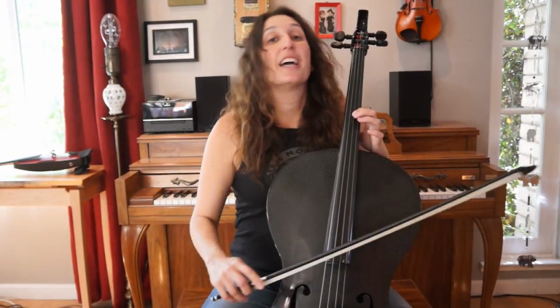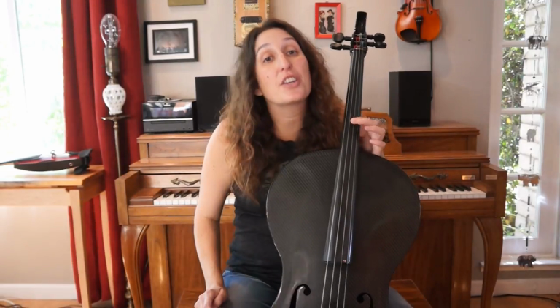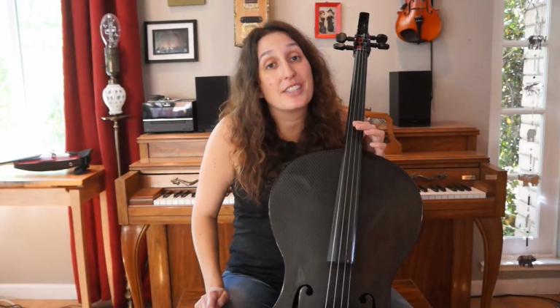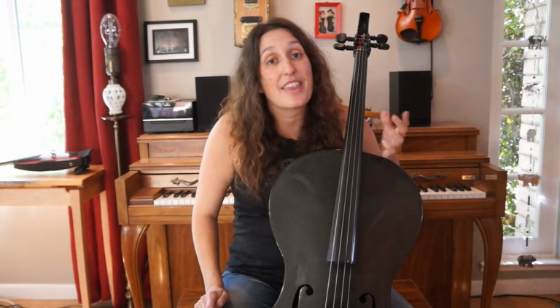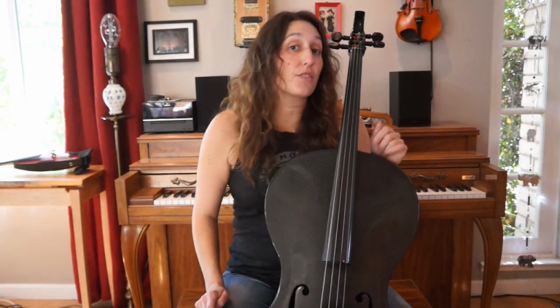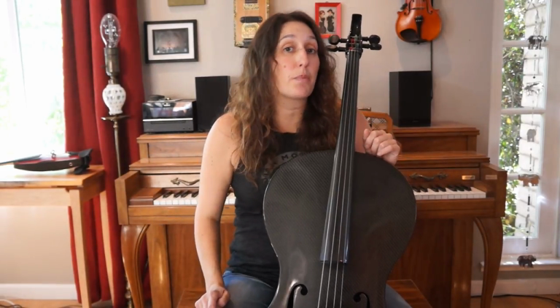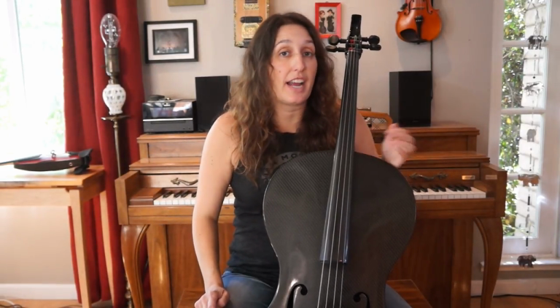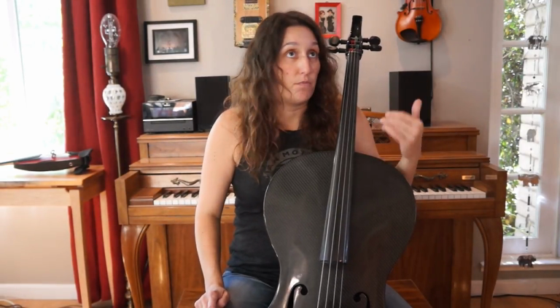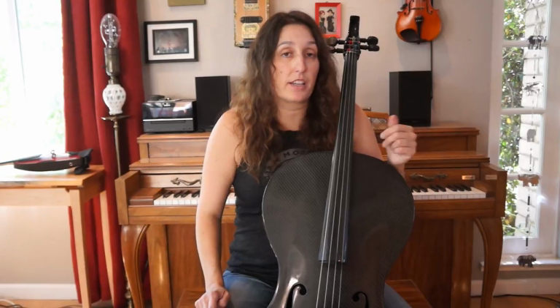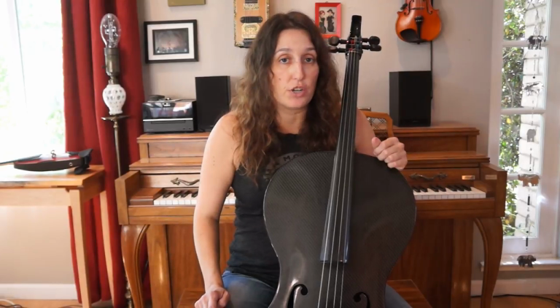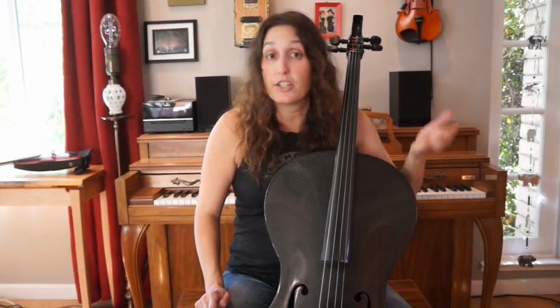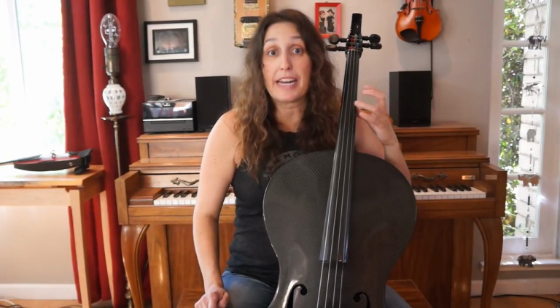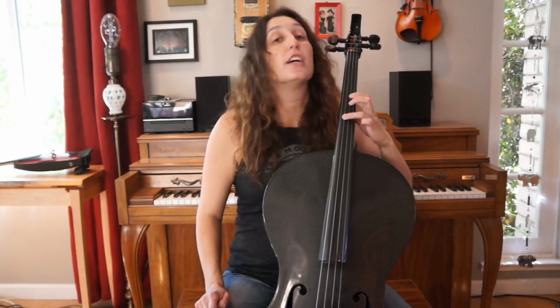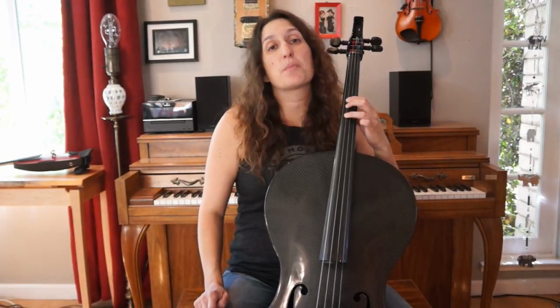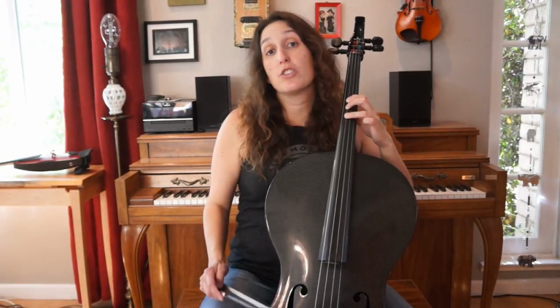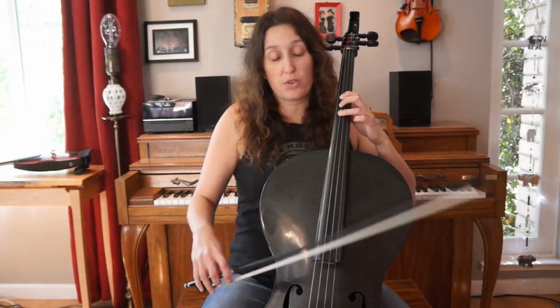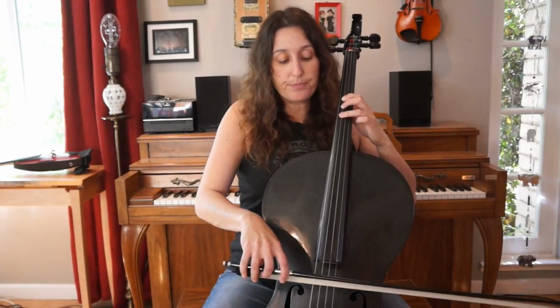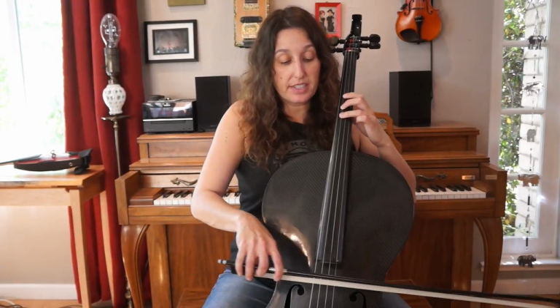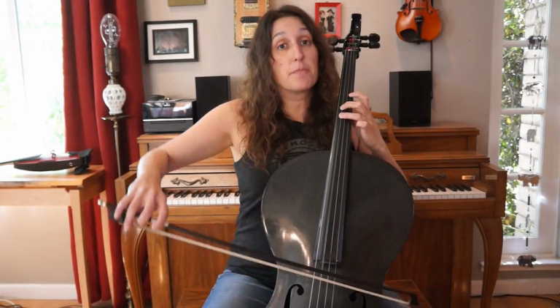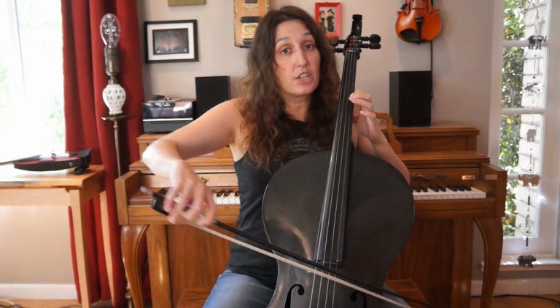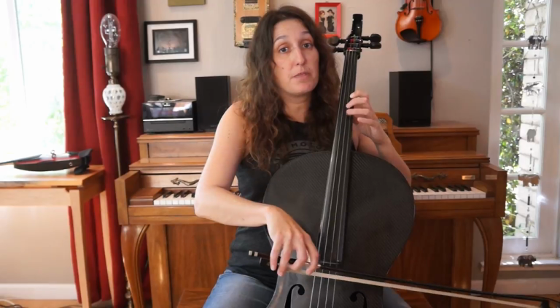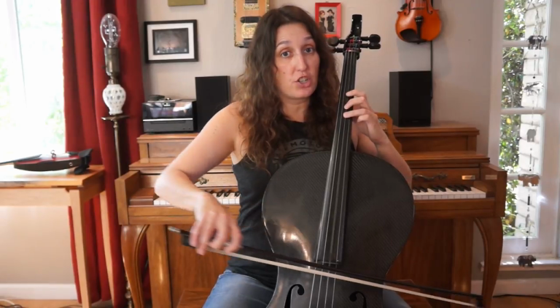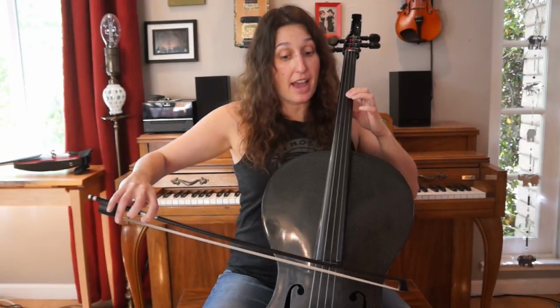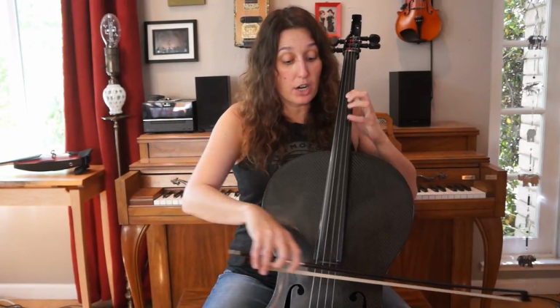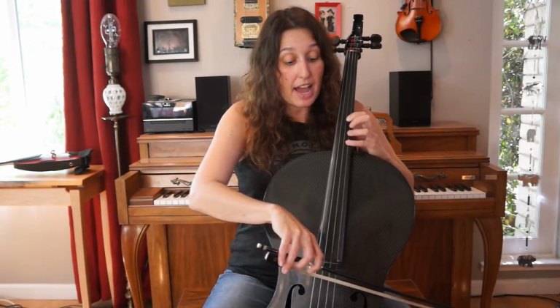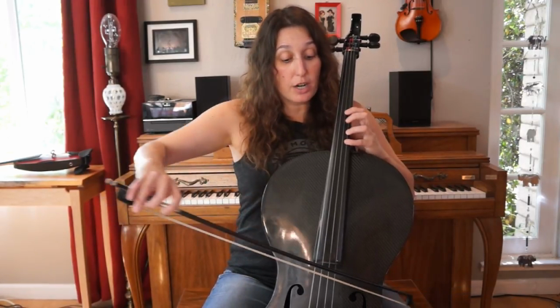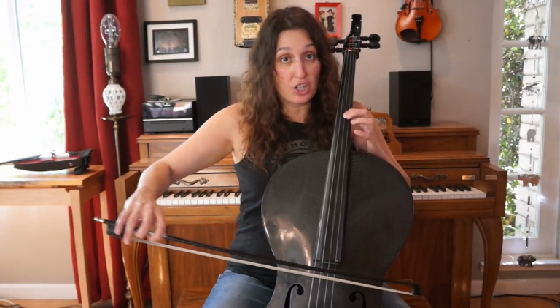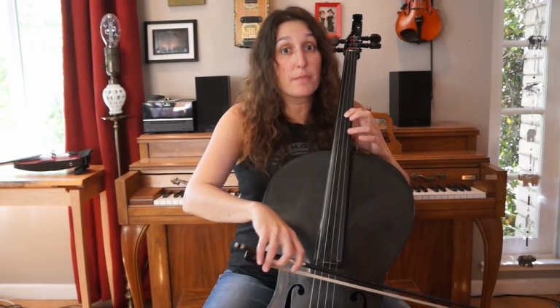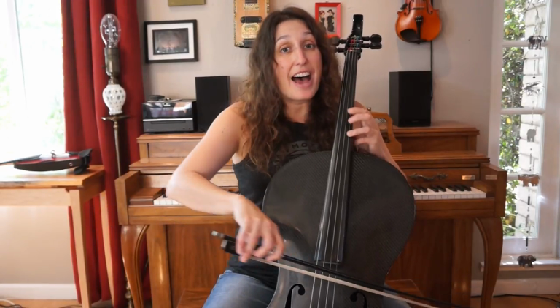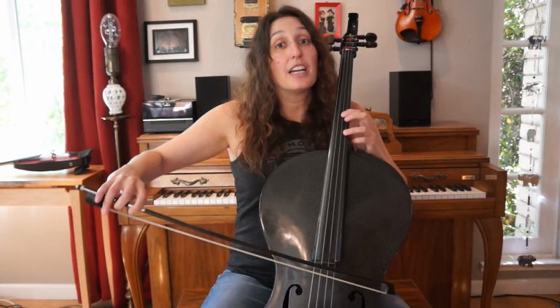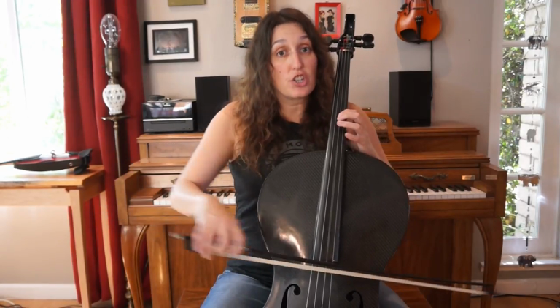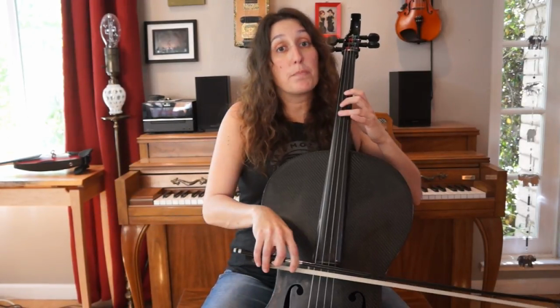That's the first part, and basically all you do is repeat it. So let's play it two times in a row: C sharp, C sharp, G sharp, F sharp, F sharp, G sharp, F sharp, G sharp — then repeat.